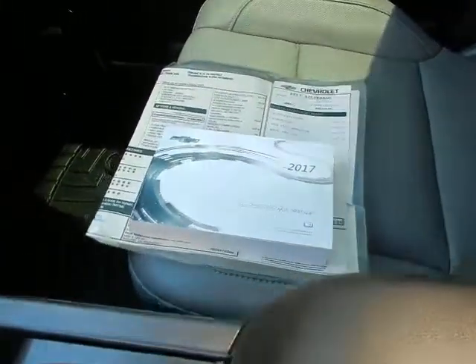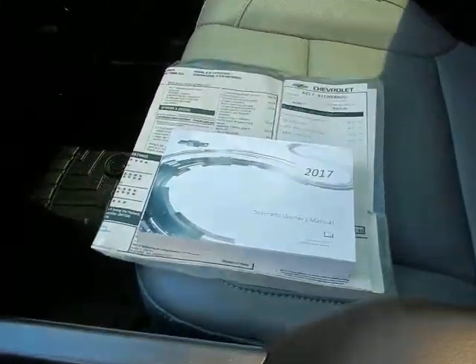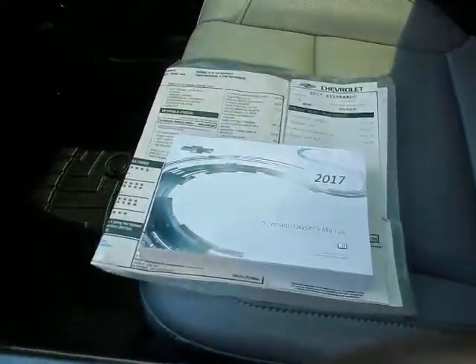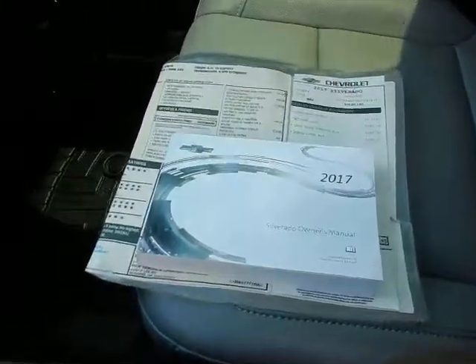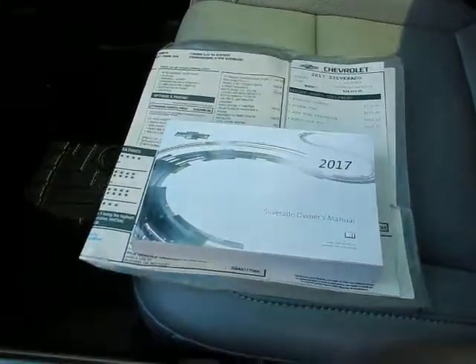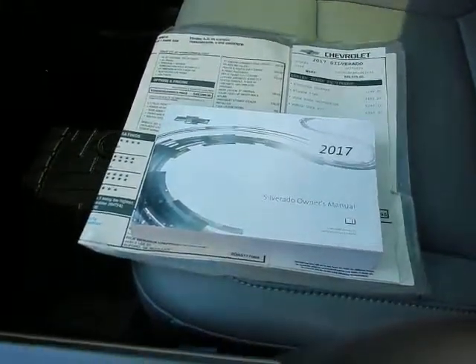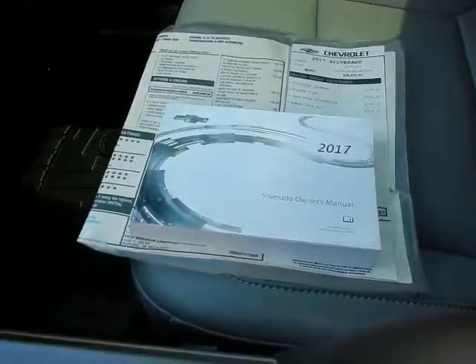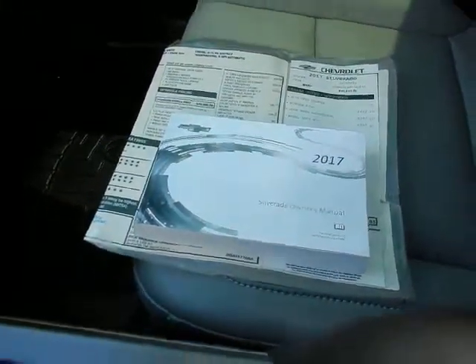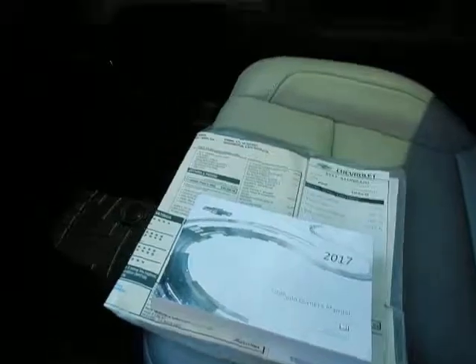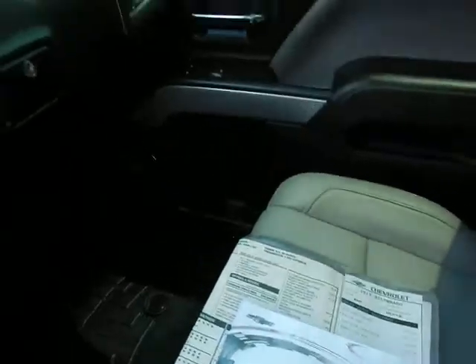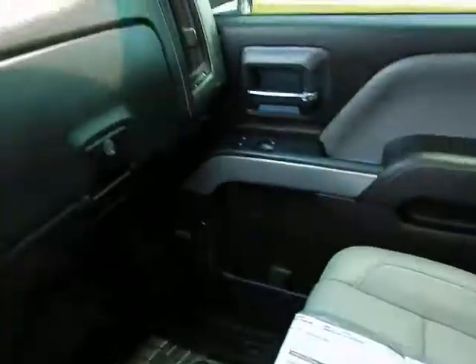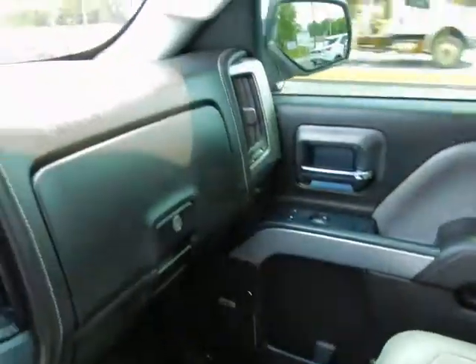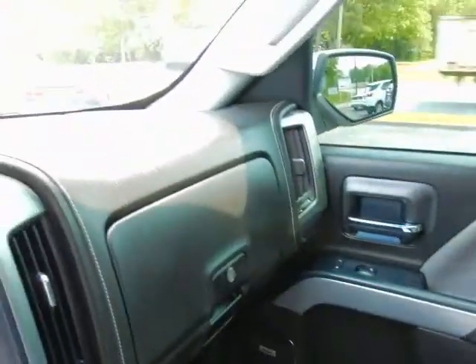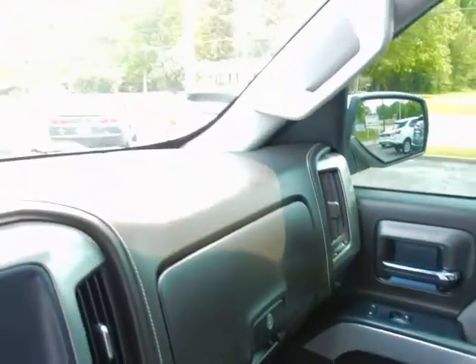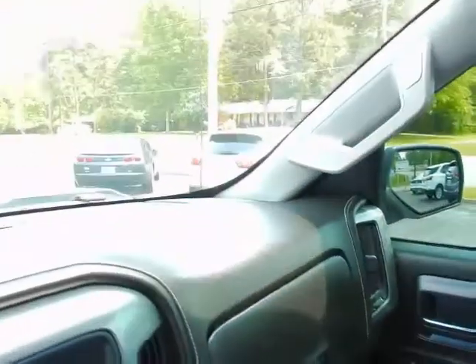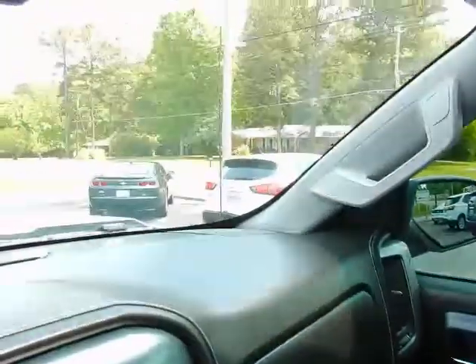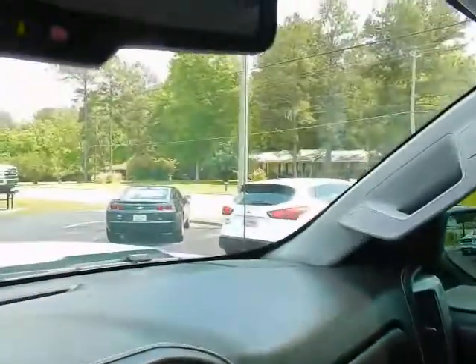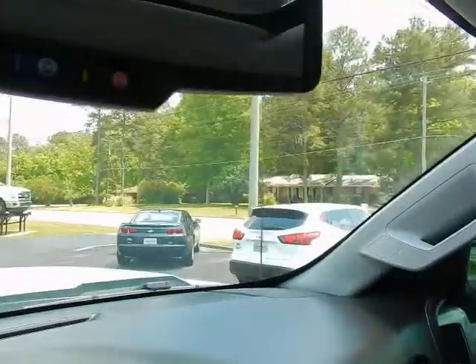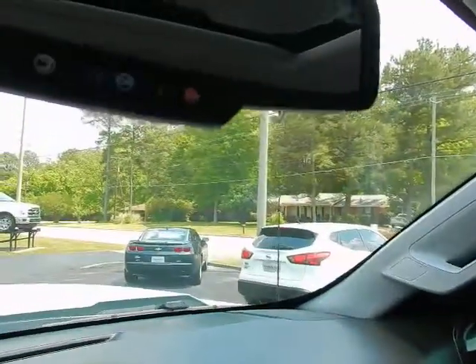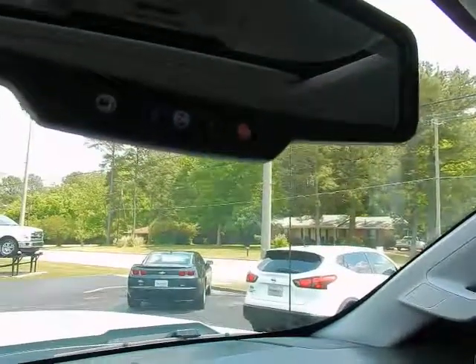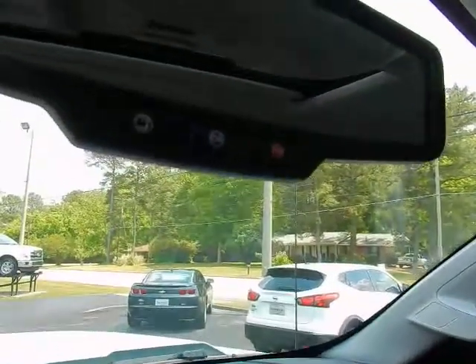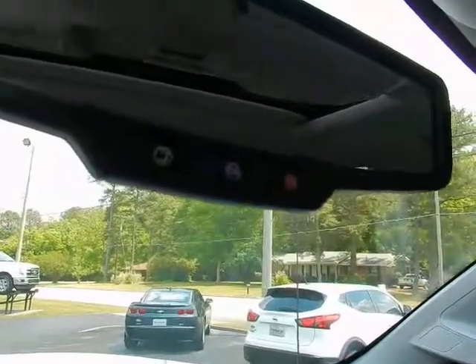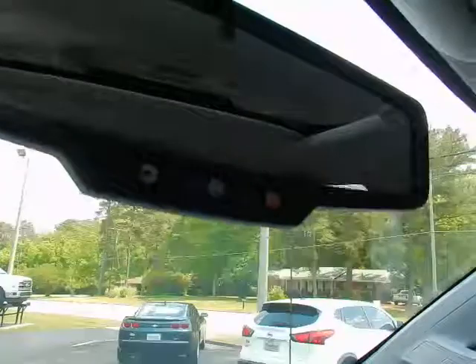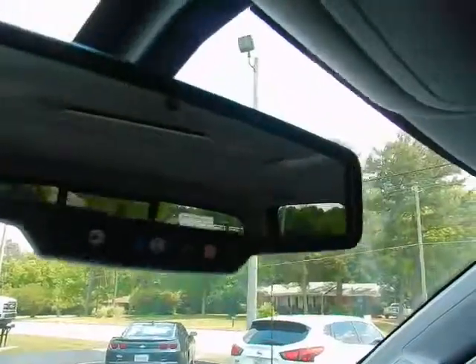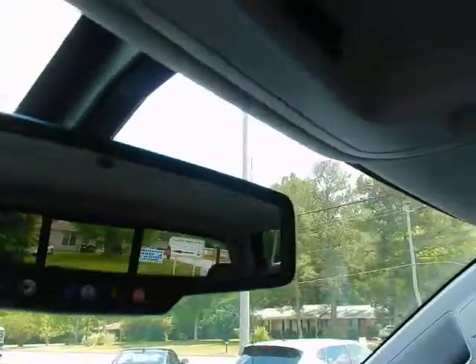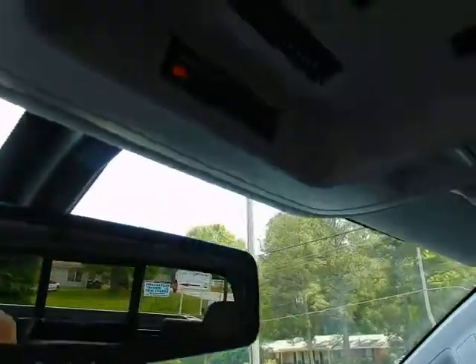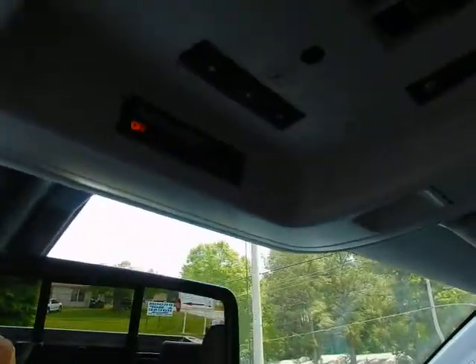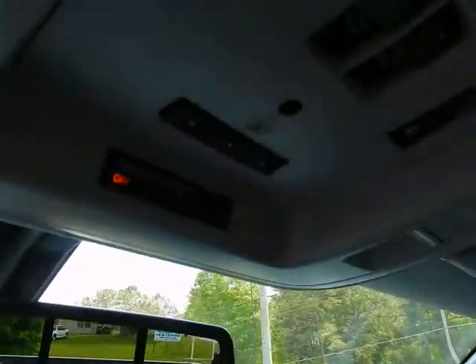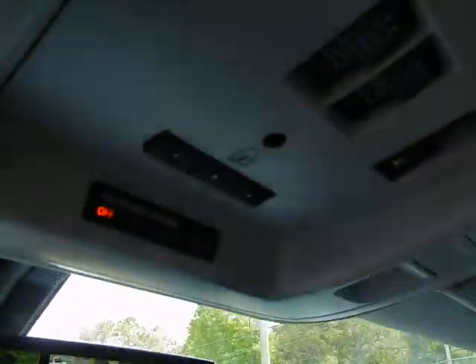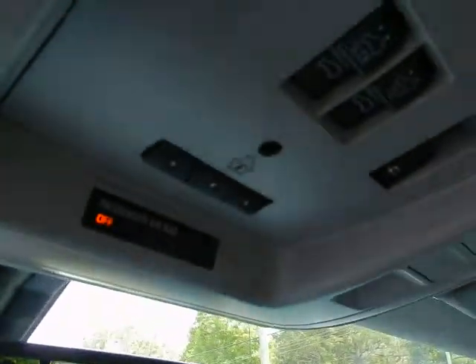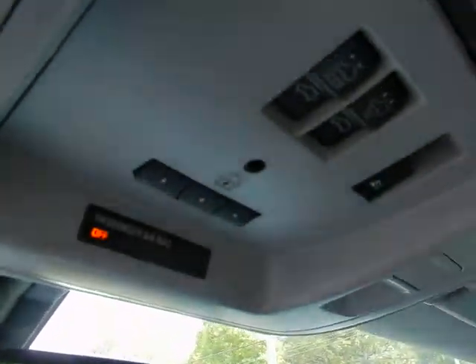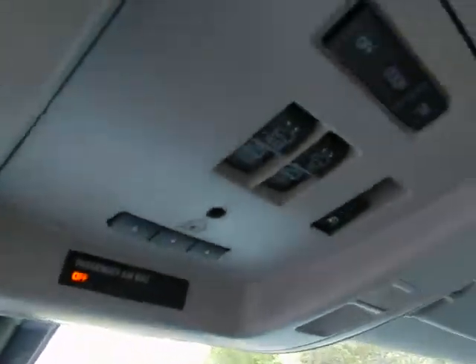Wireless charging for your cell phone. Original window sticker. Factory owner's manual. OnStar located in your rear view mirror. Universal garage door opener.